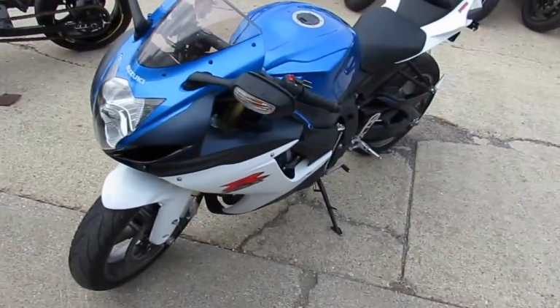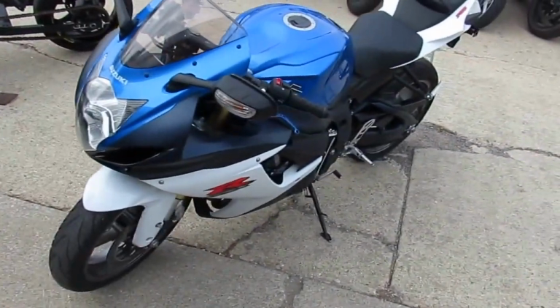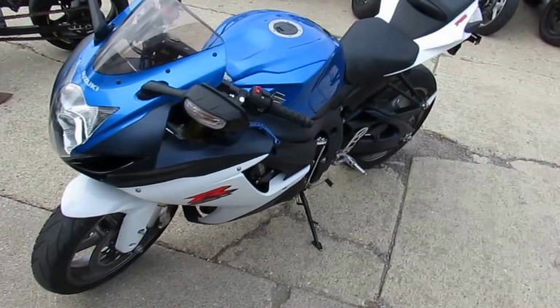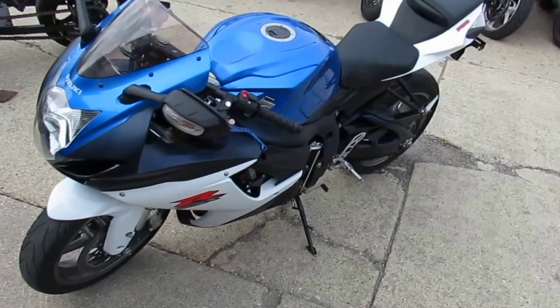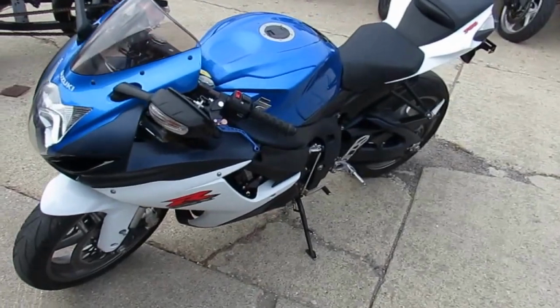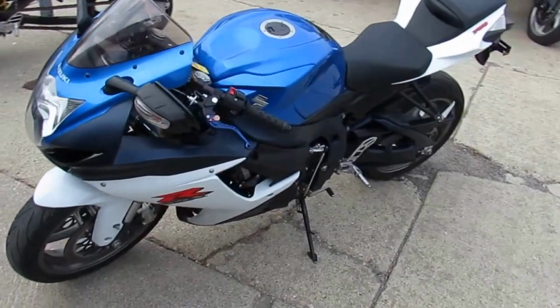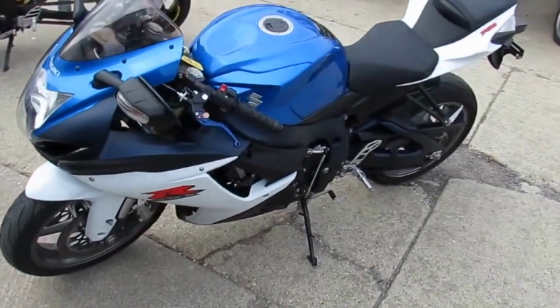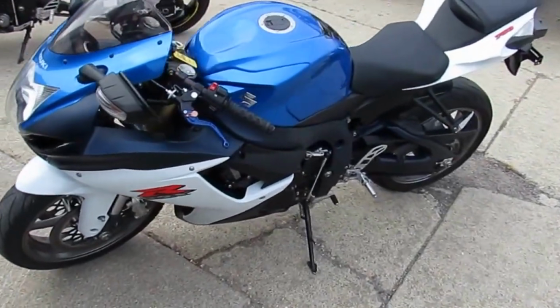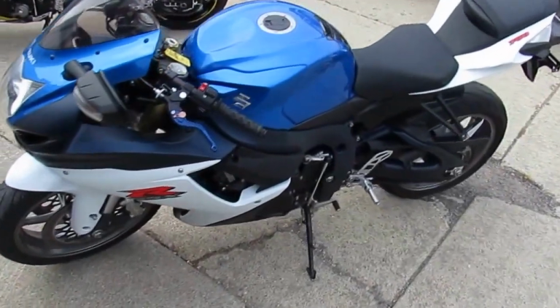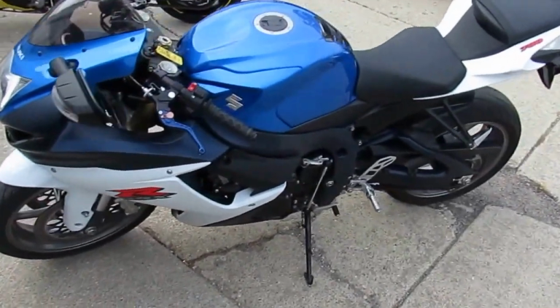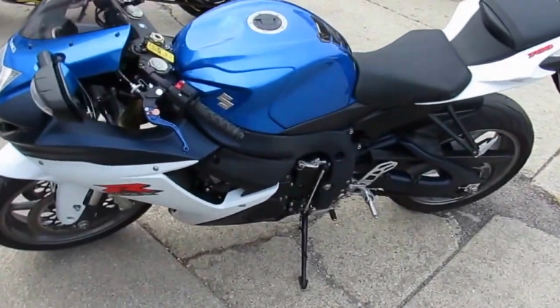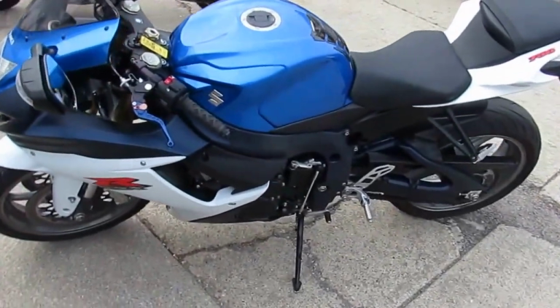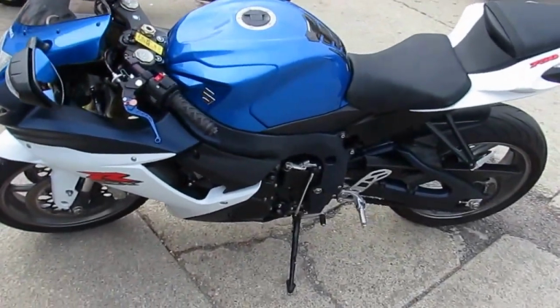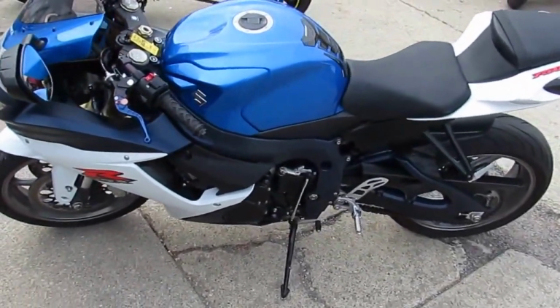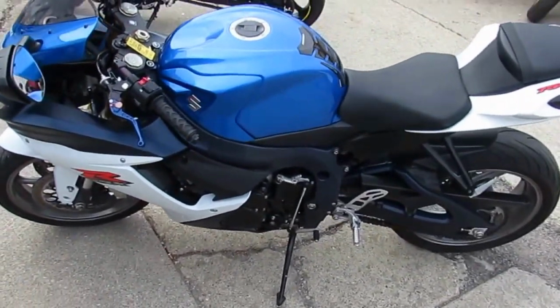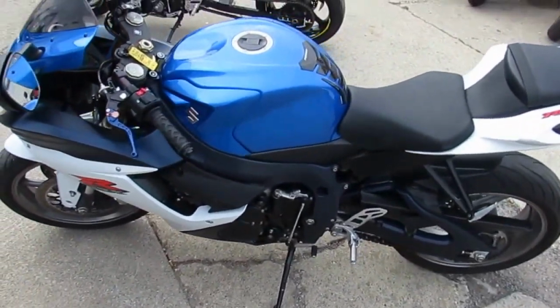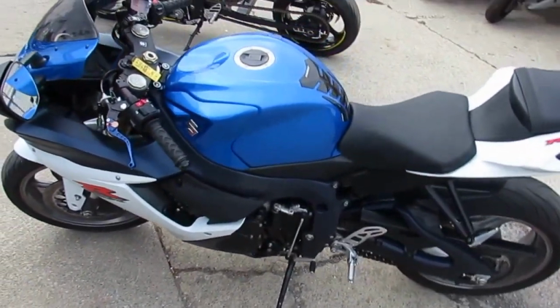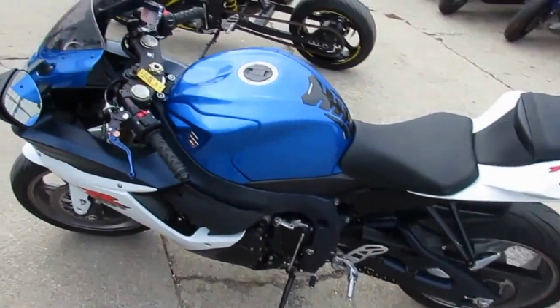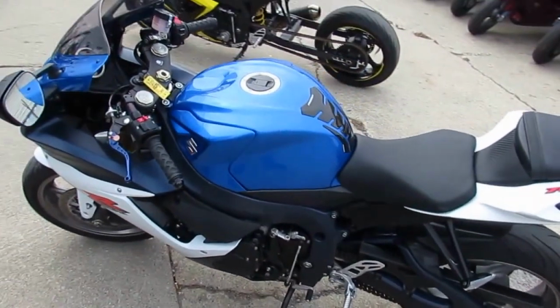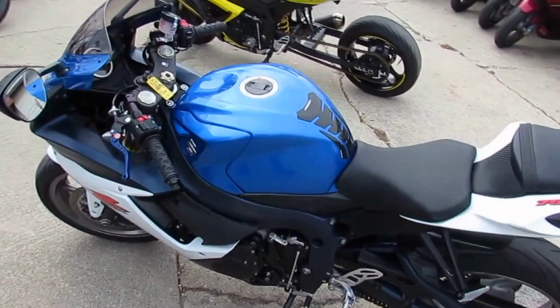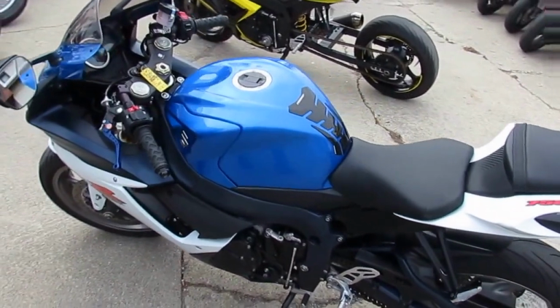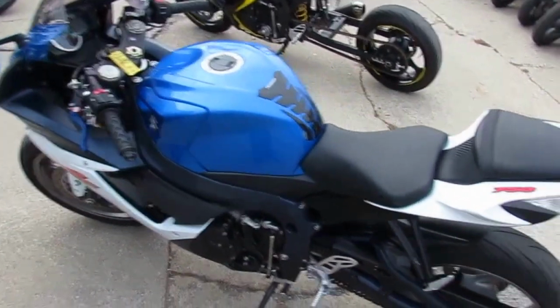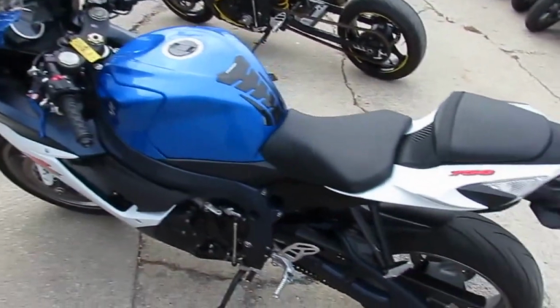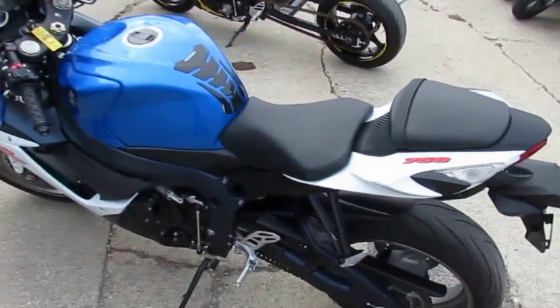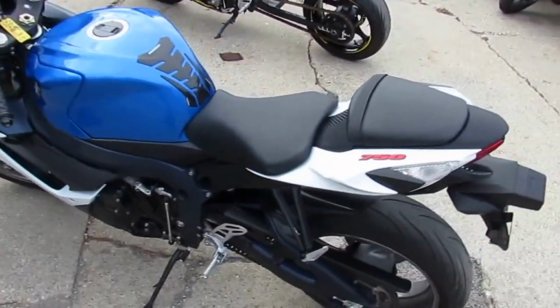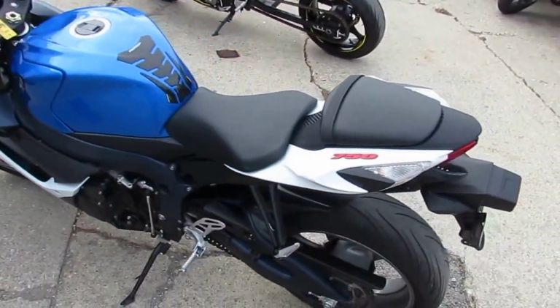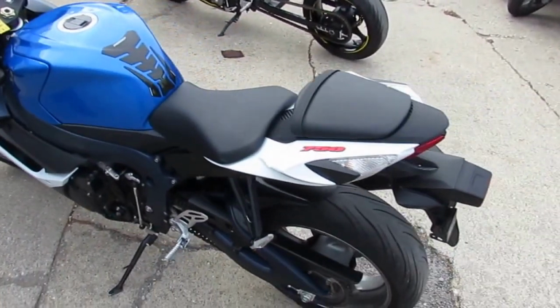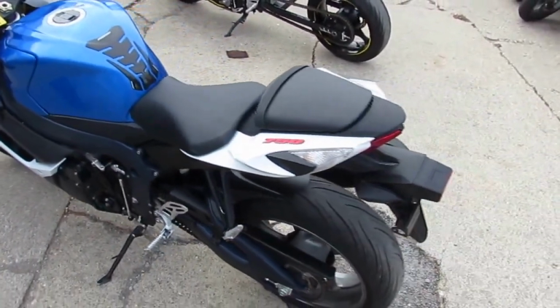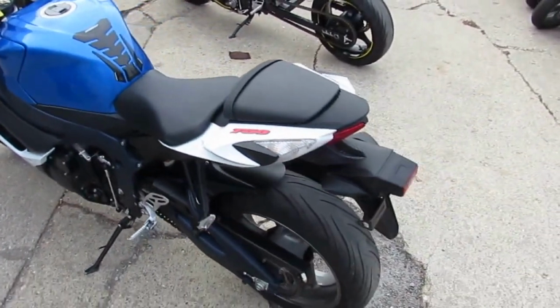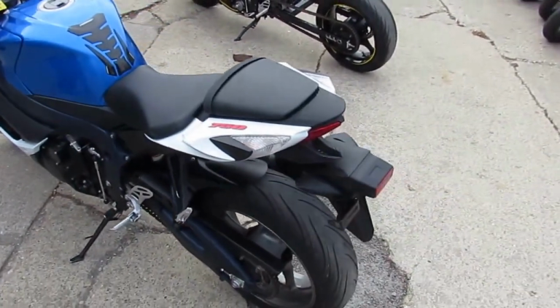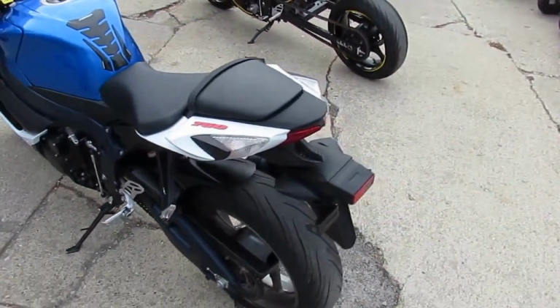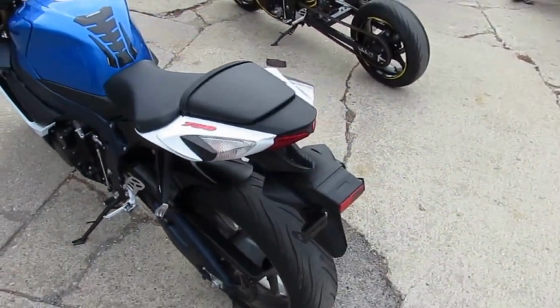It's just been serviced at an authorized Suzuki dealership. All fluids changed and ready for the road. The Yoshimura Carbon Fiber Exhaust makes this Gixxer 750 sound as cool as it looks.